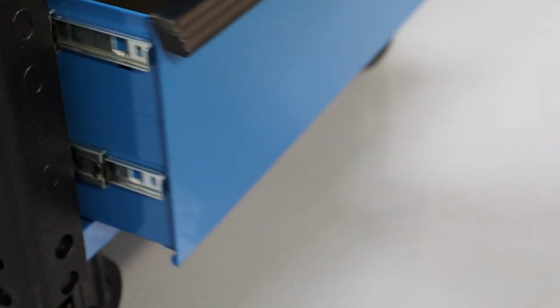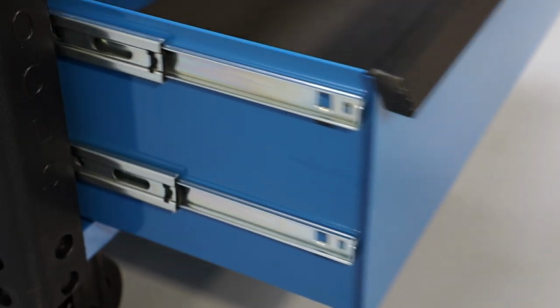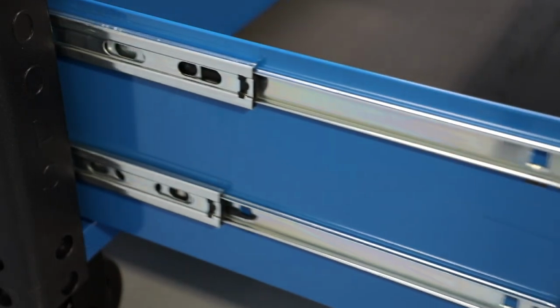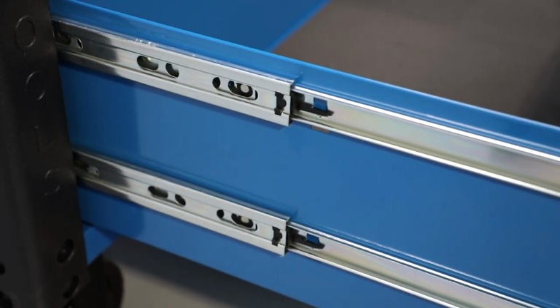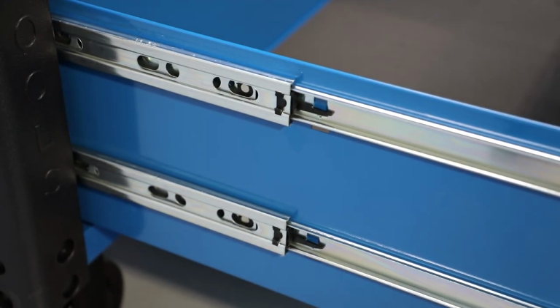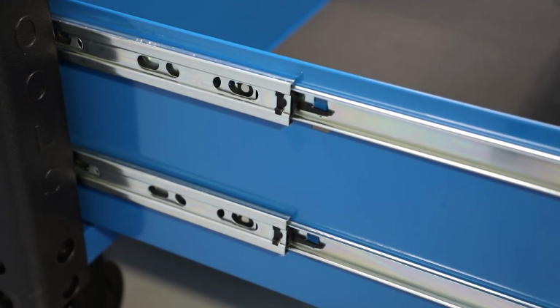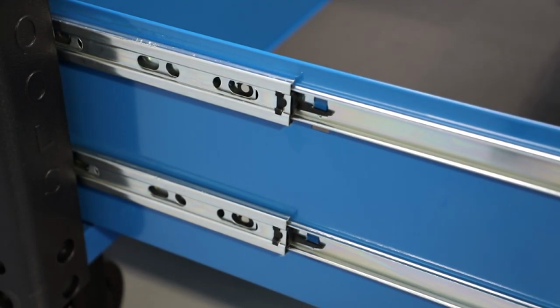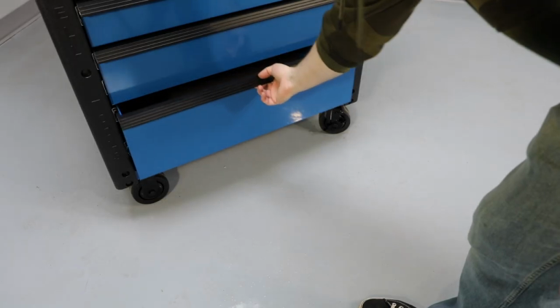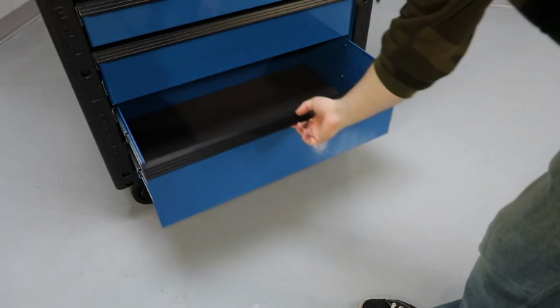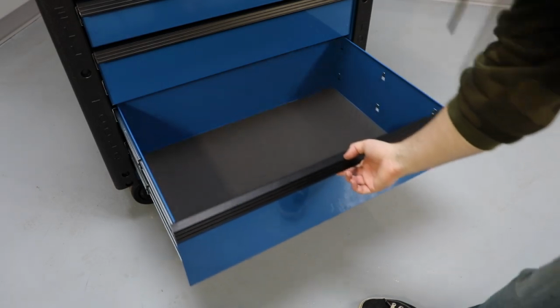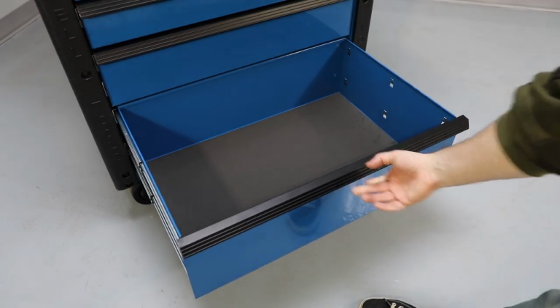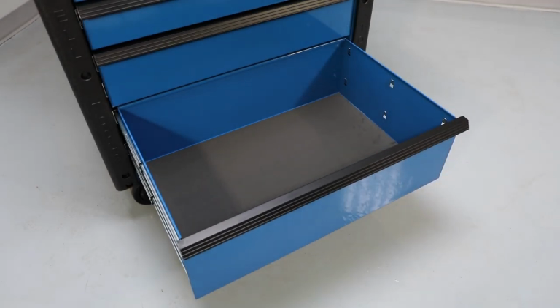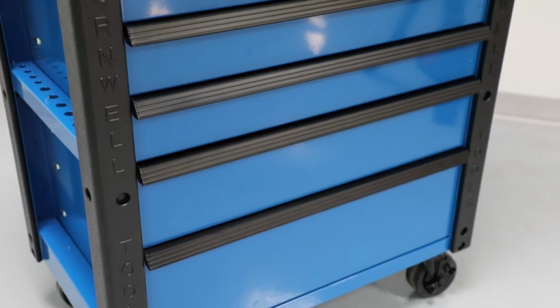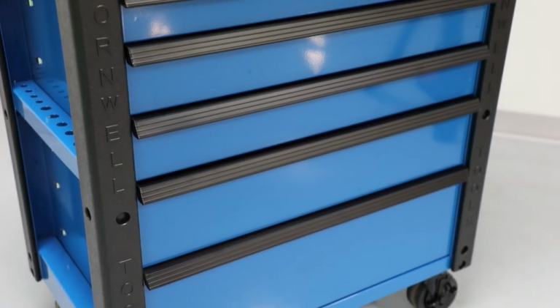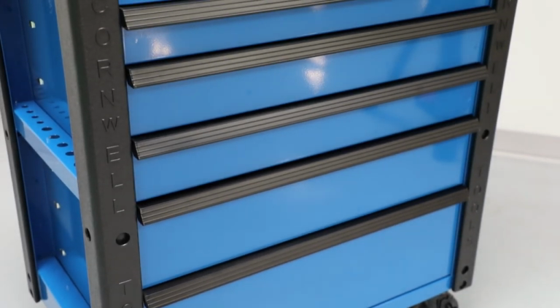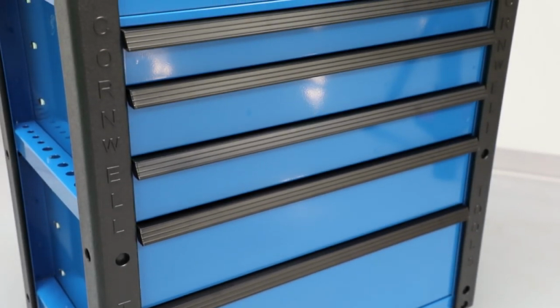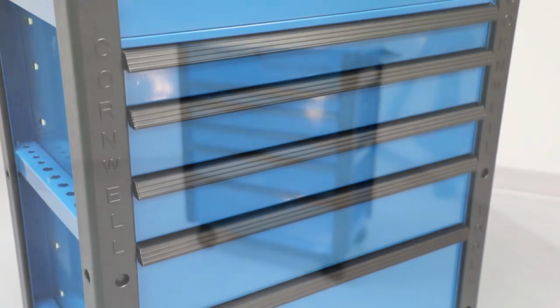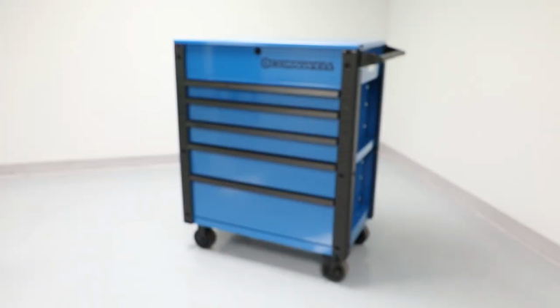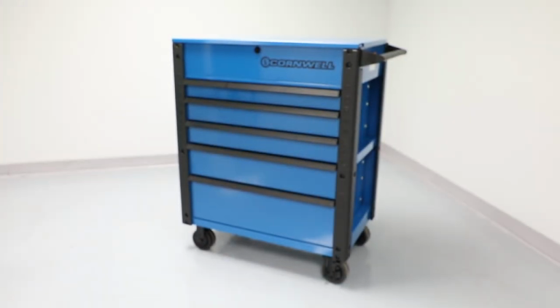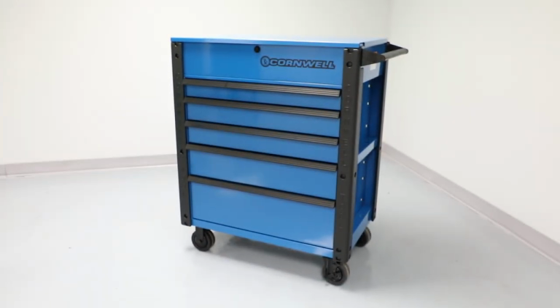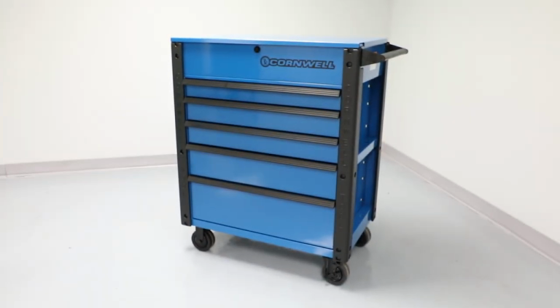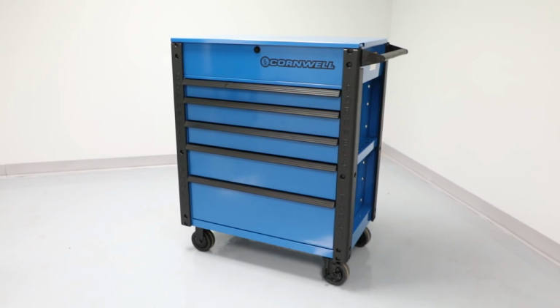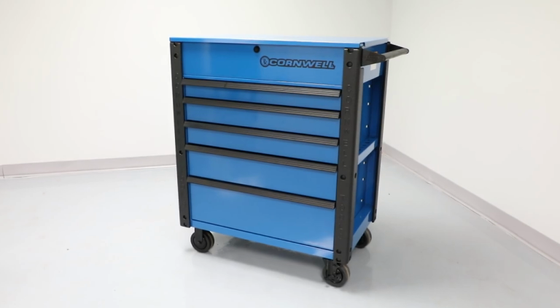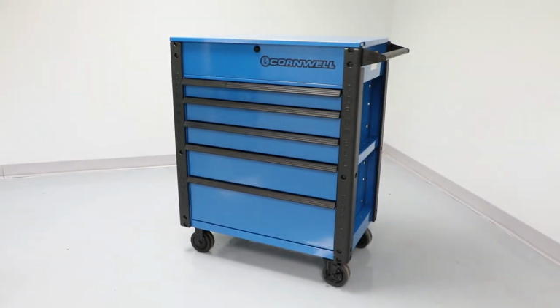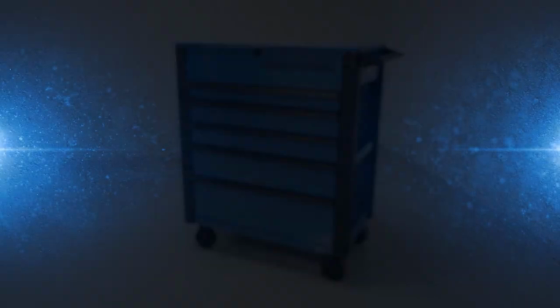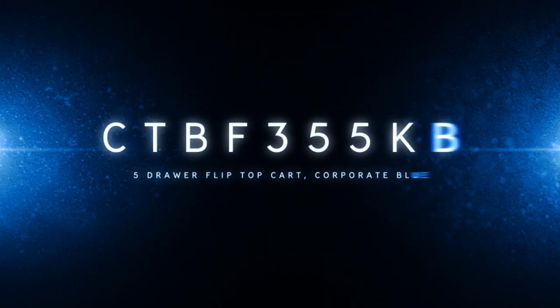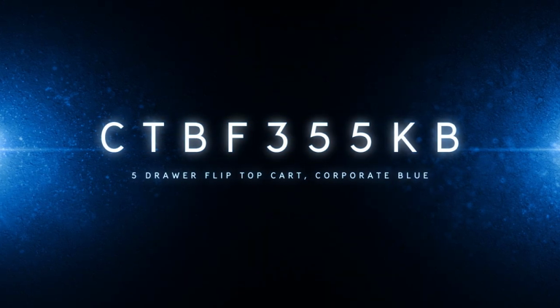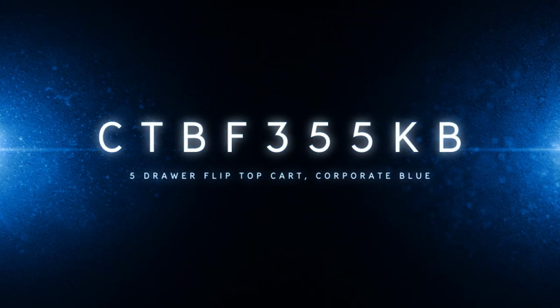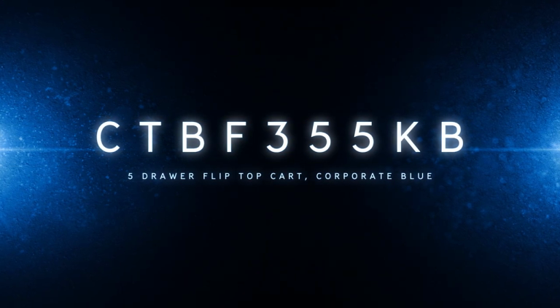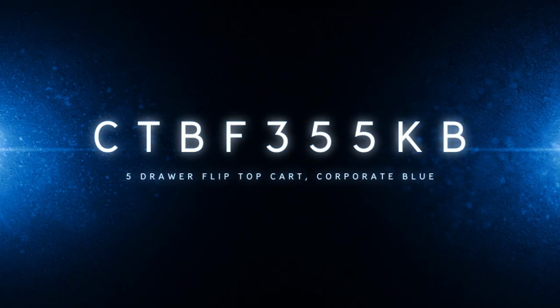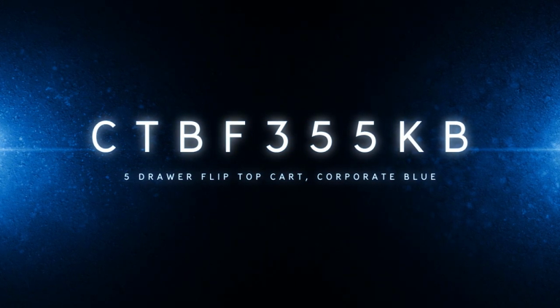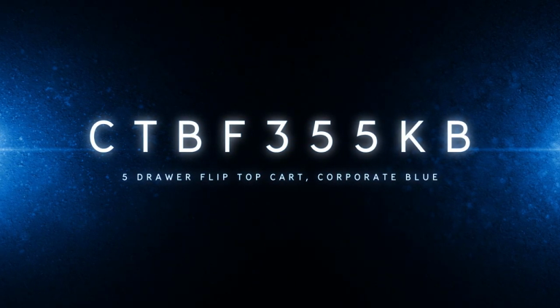The bottom drawer has heavy-duty slides and supports up to 150 pounds. Total load capacity is 700 pounds. Get this awesome five-drawer flip-top cart from your local Cornwell dealer today.